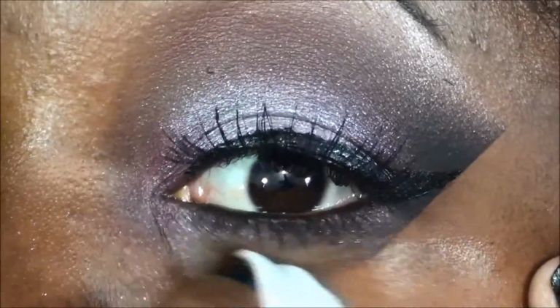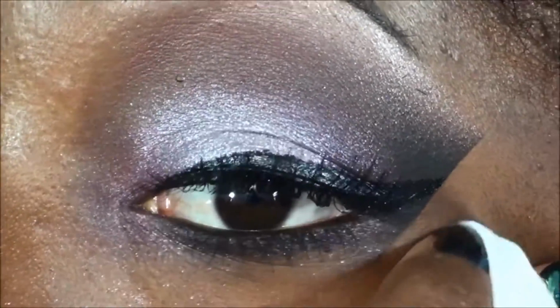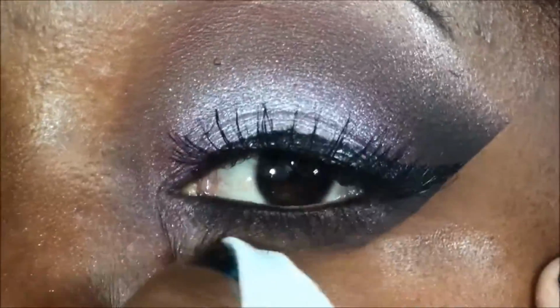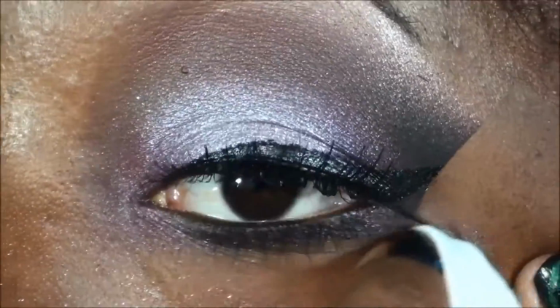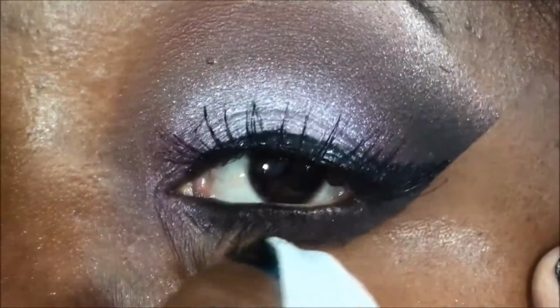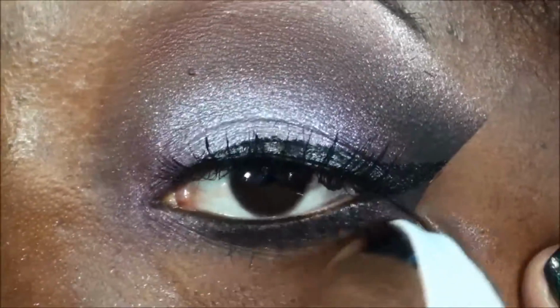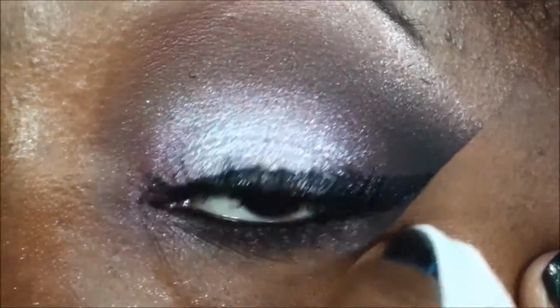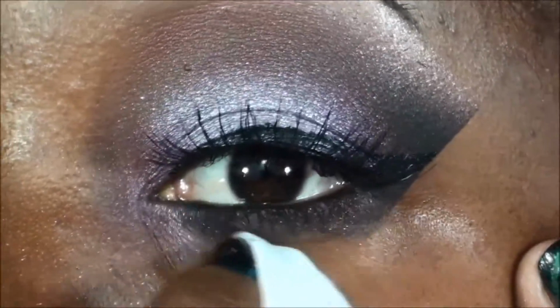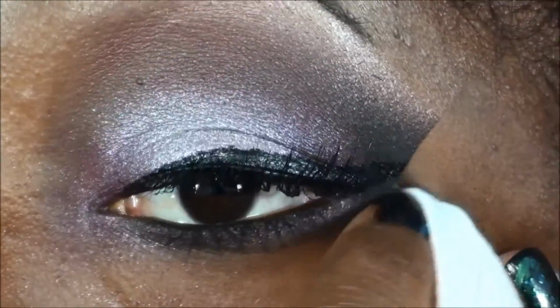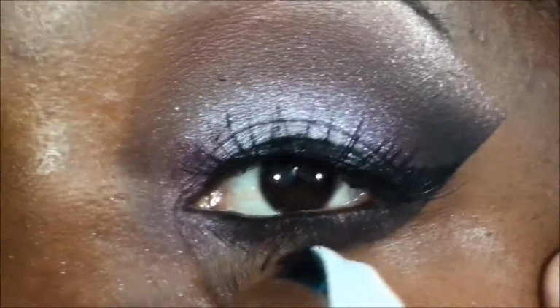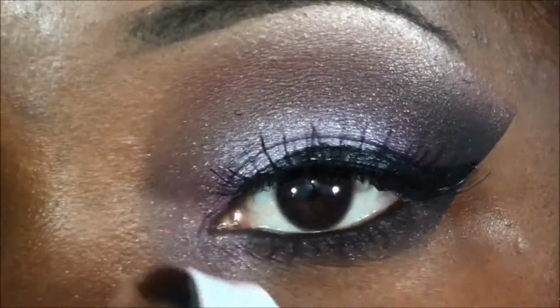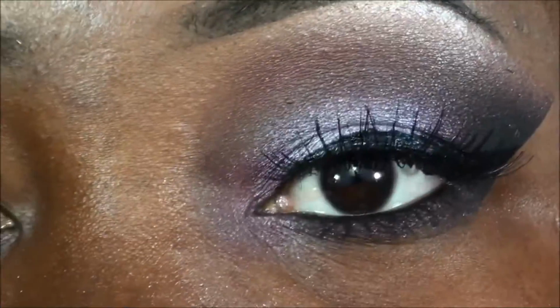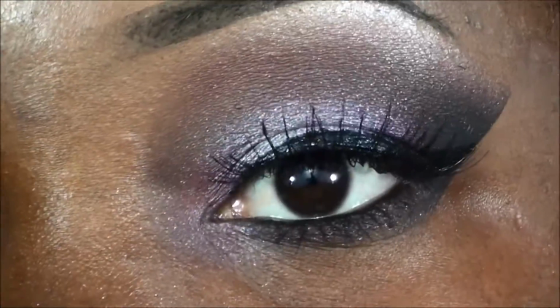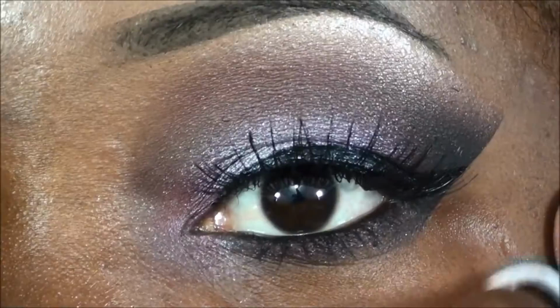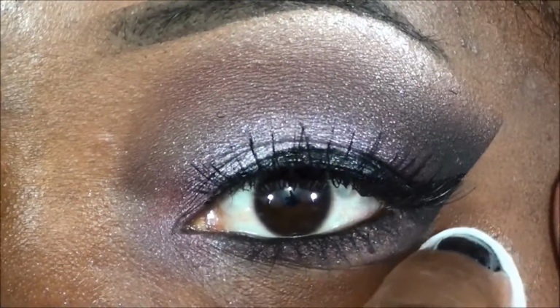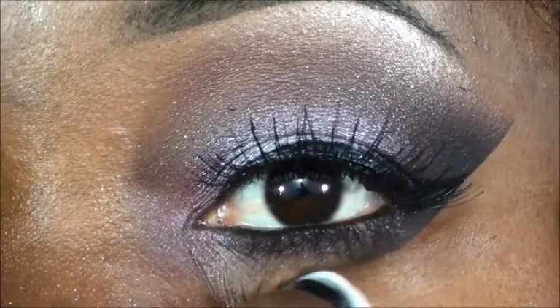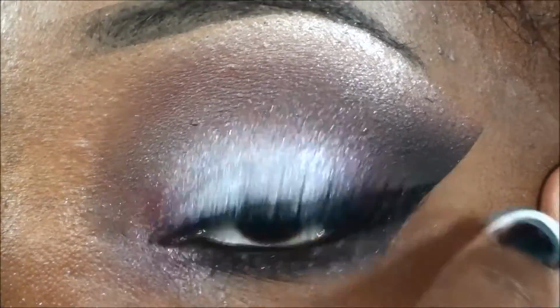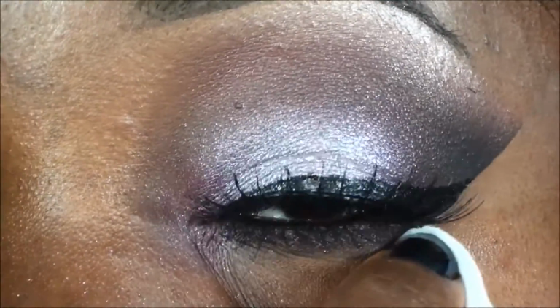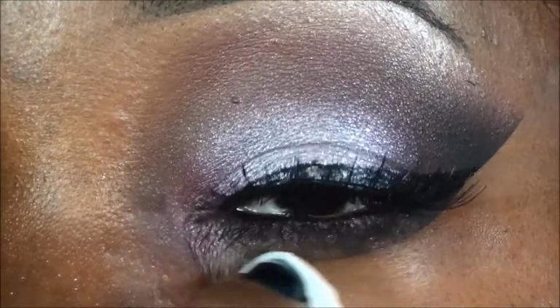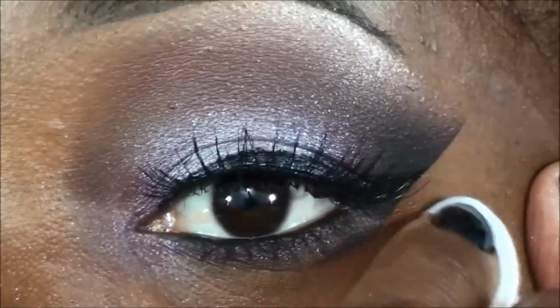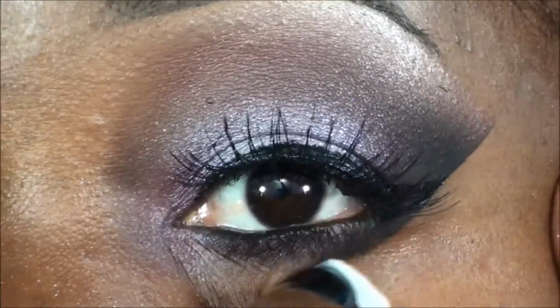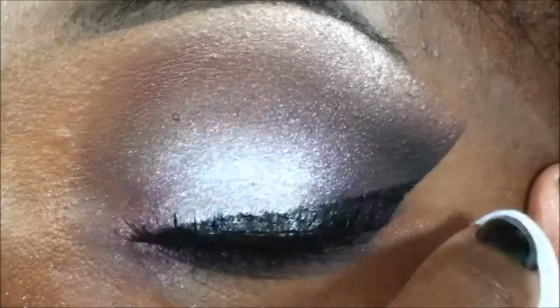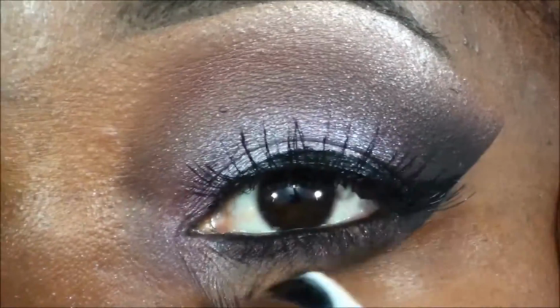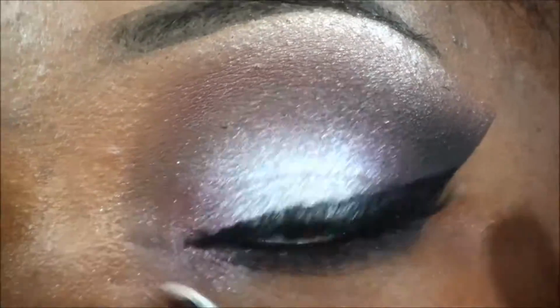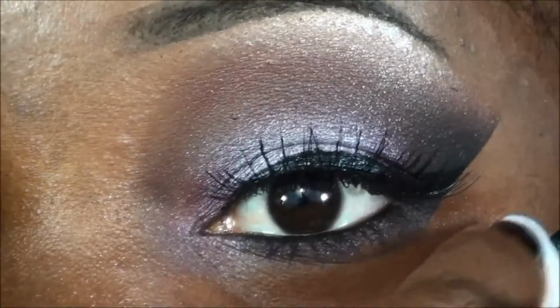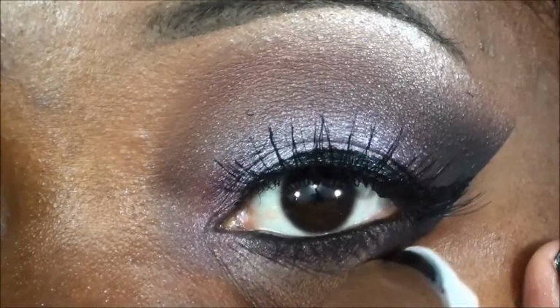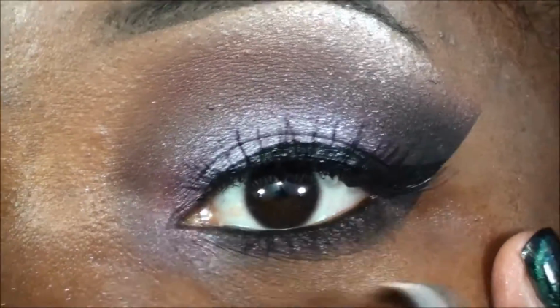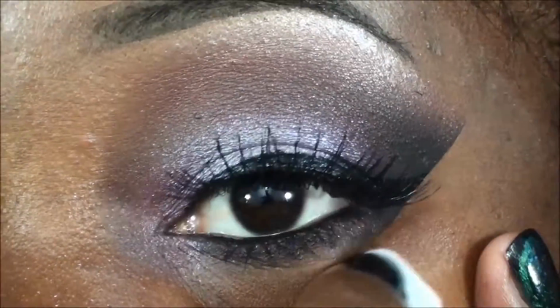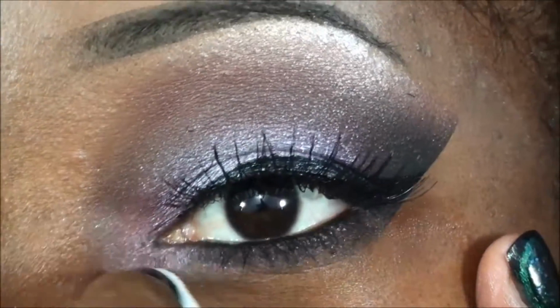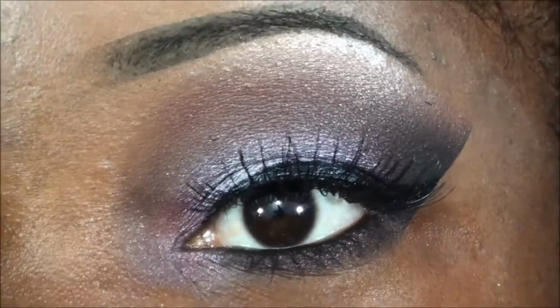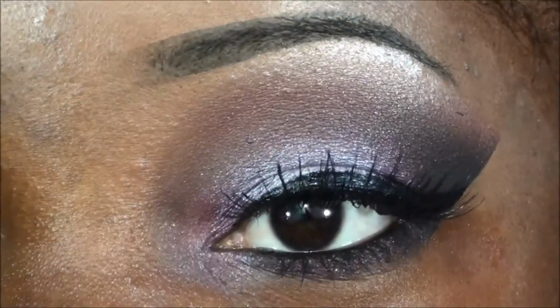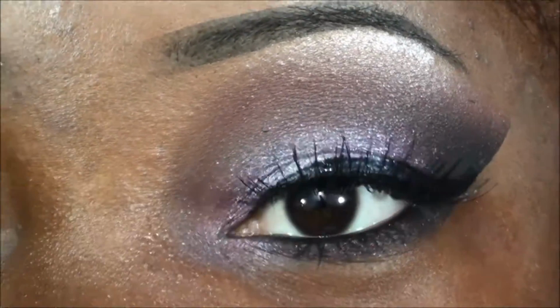This is your completed eye, so I'm gonna go away and do the other eye and my face, and I'll come back with the completed look — stay tuned.